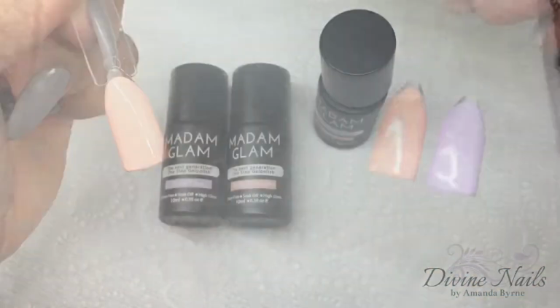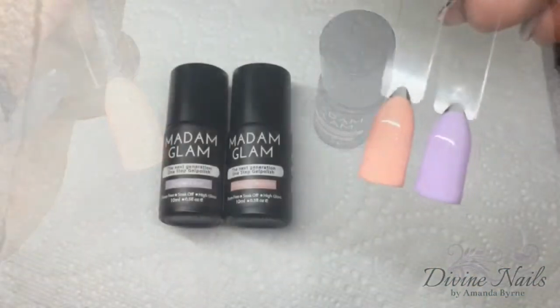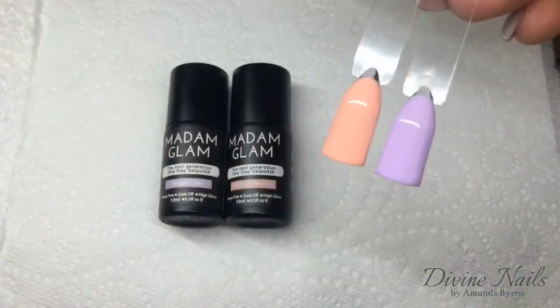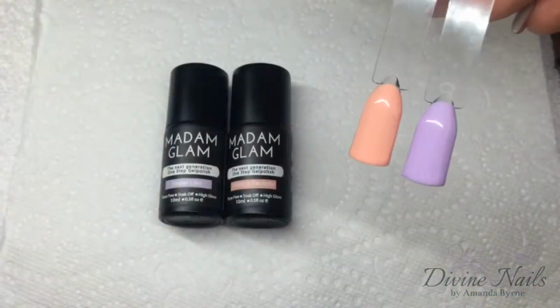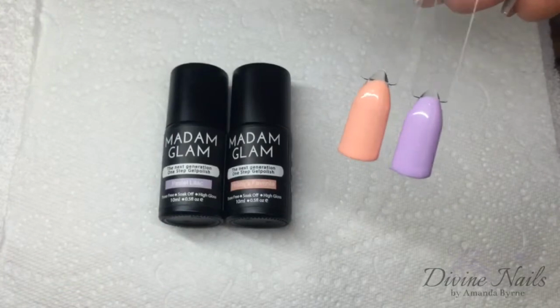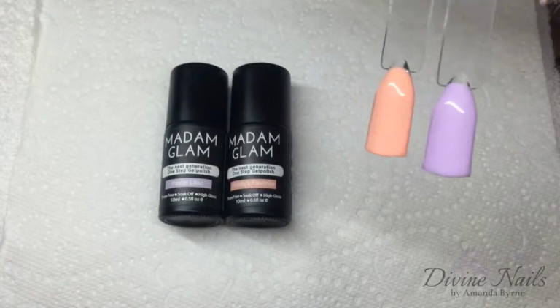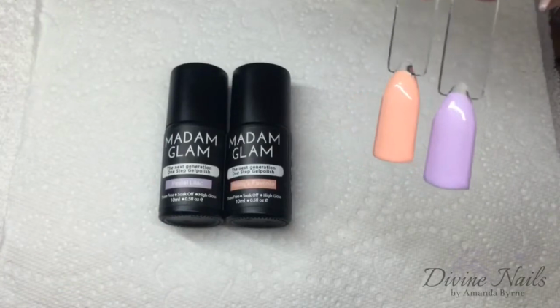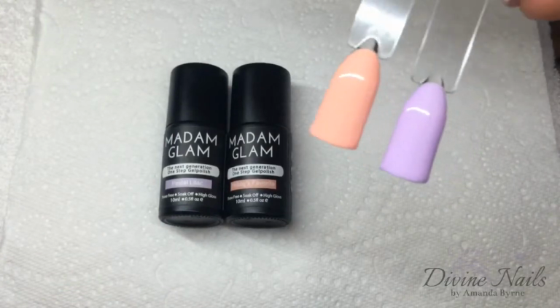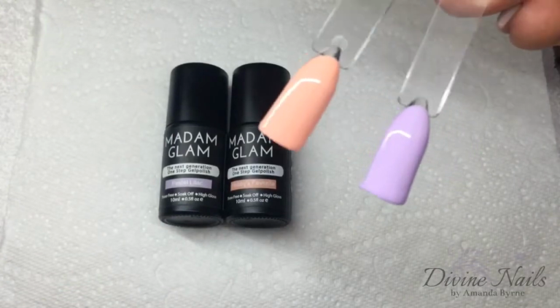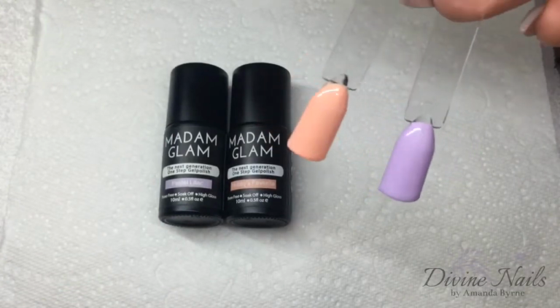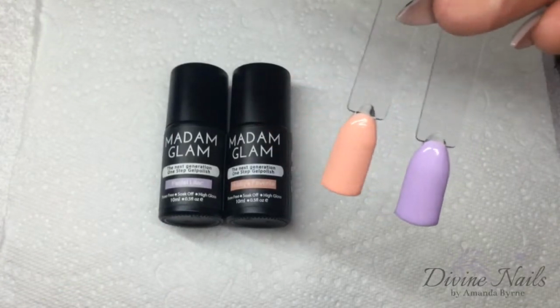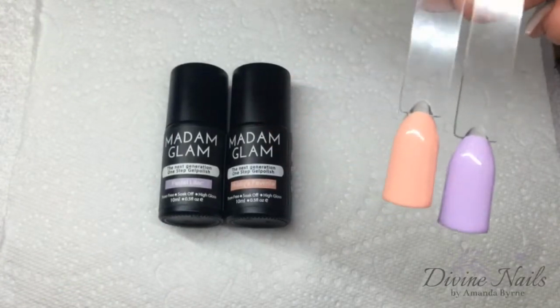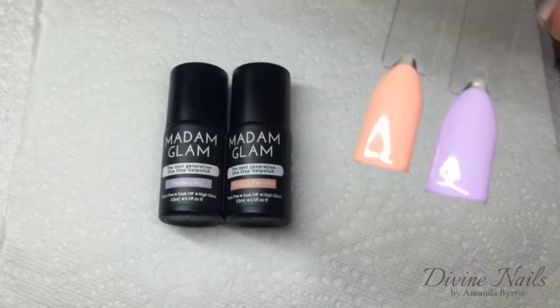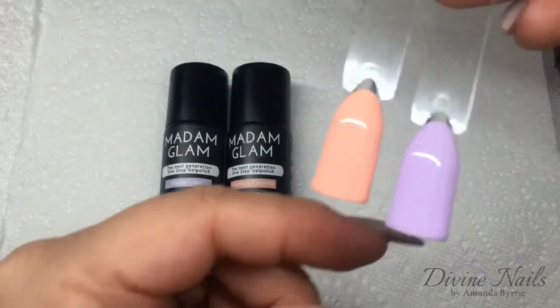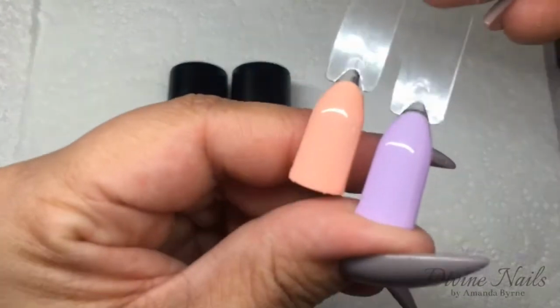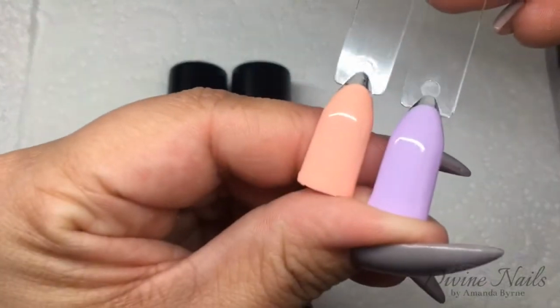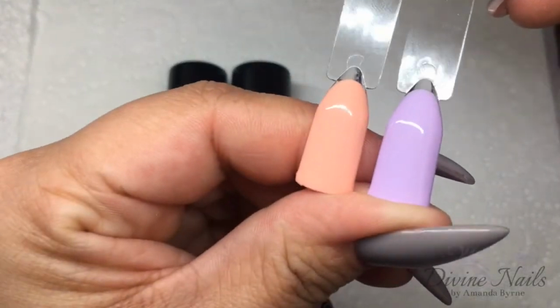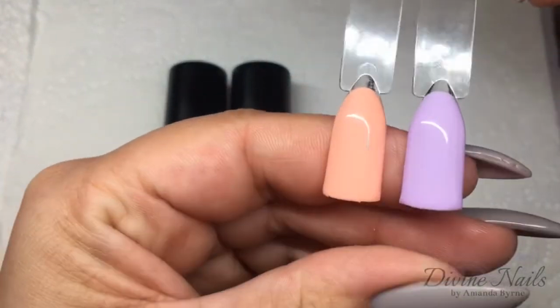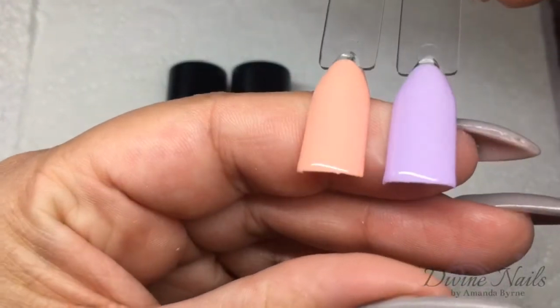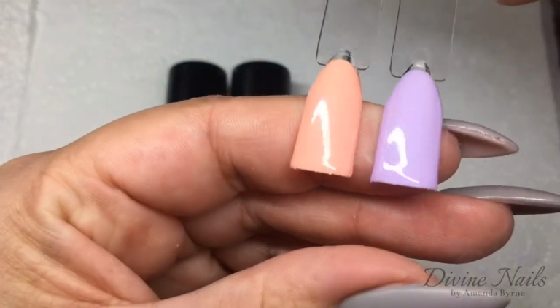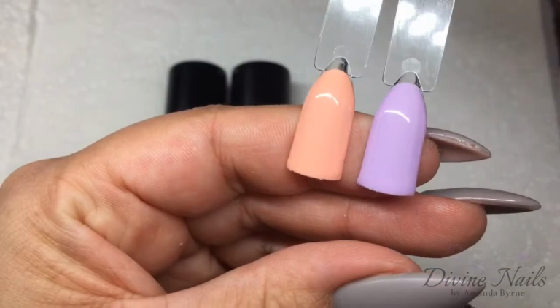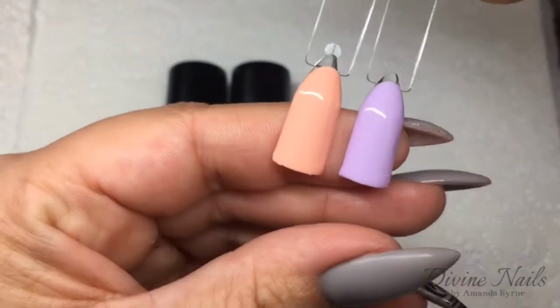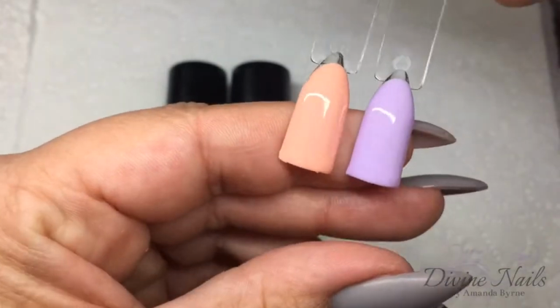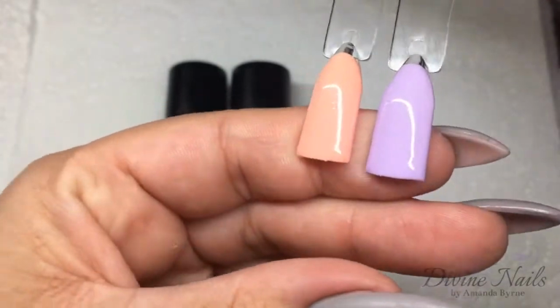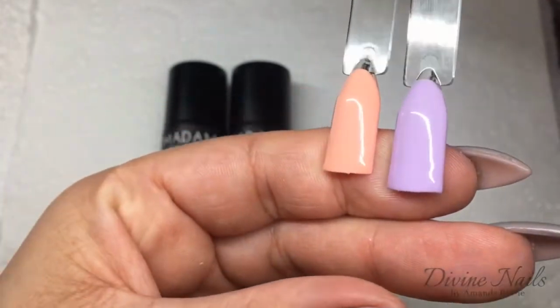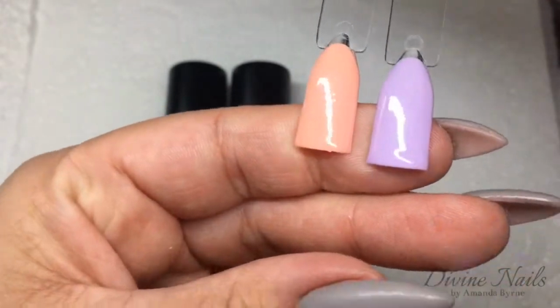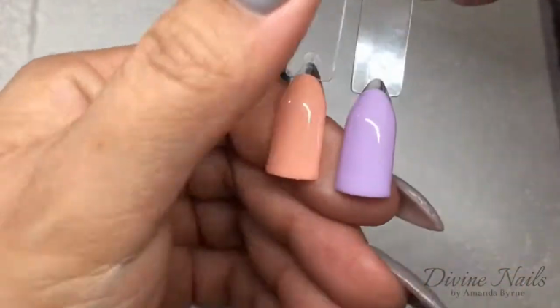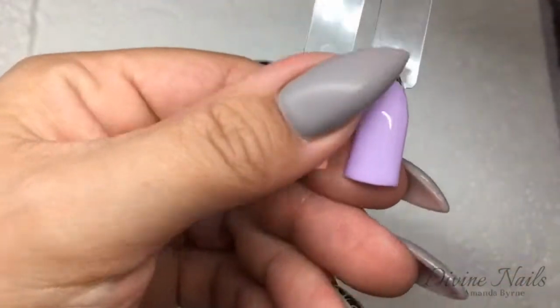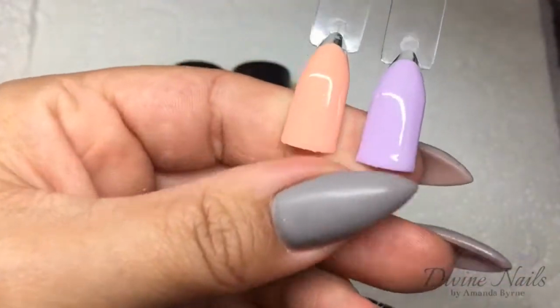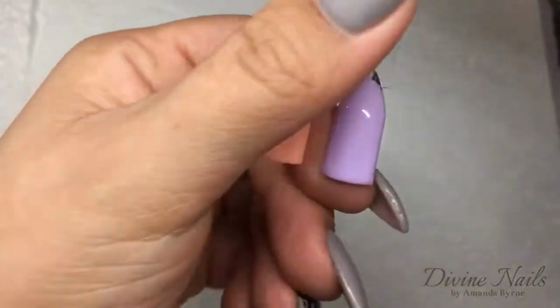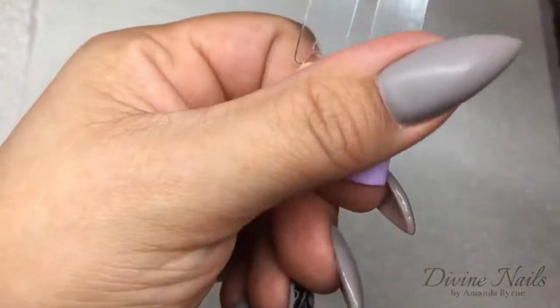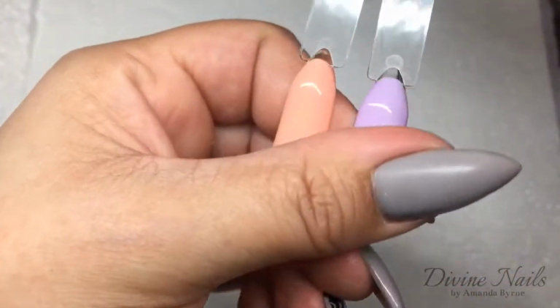Now as you can see they've both been cured — two coats — and they are super shiny, really really nice, no tacky layer at all.